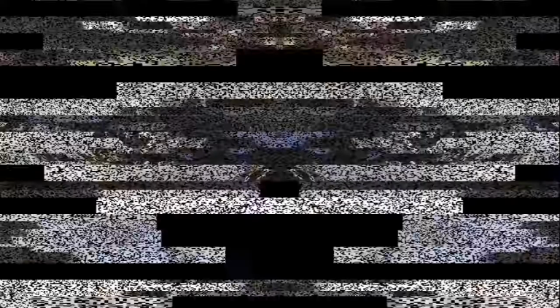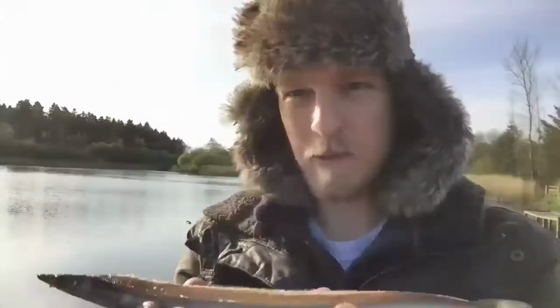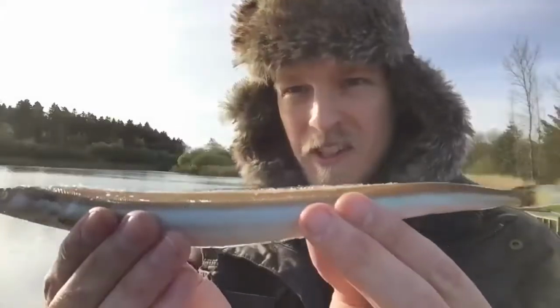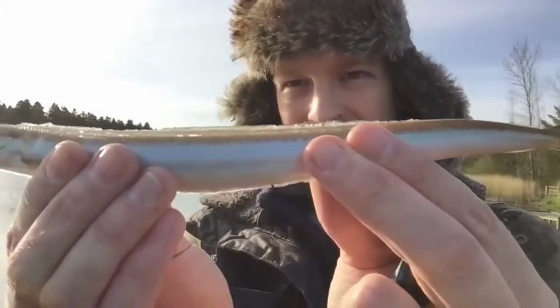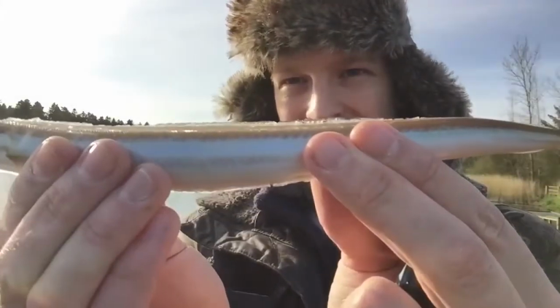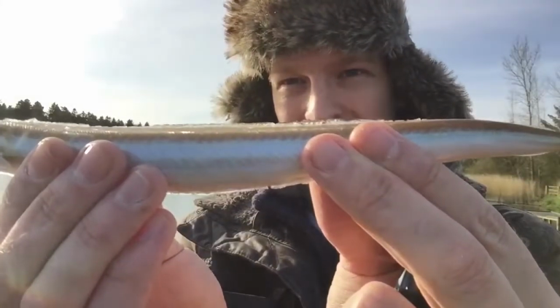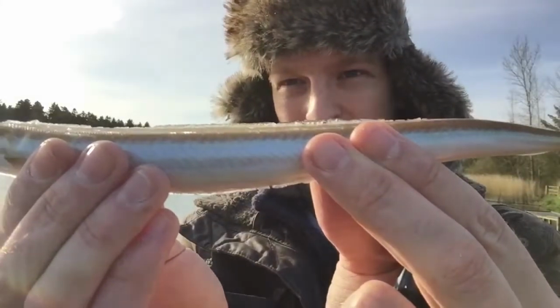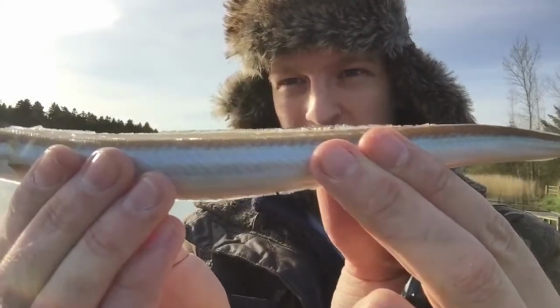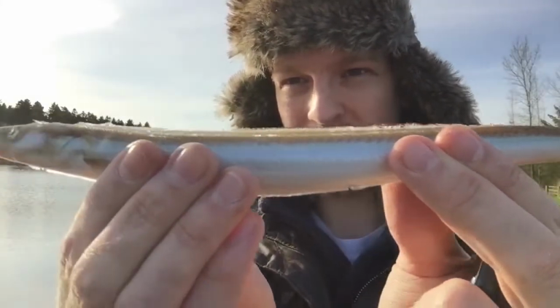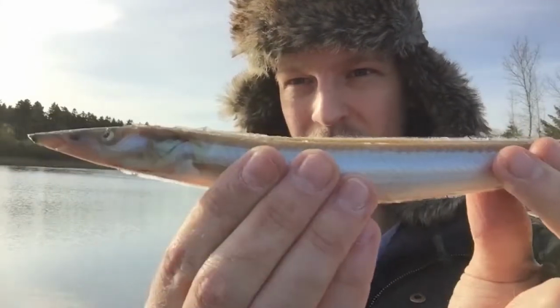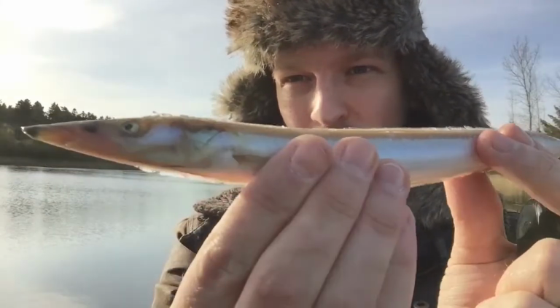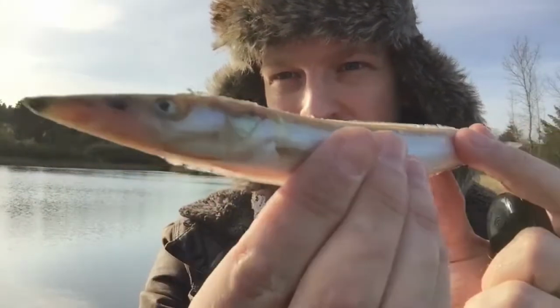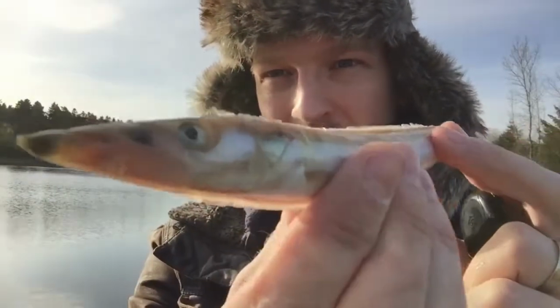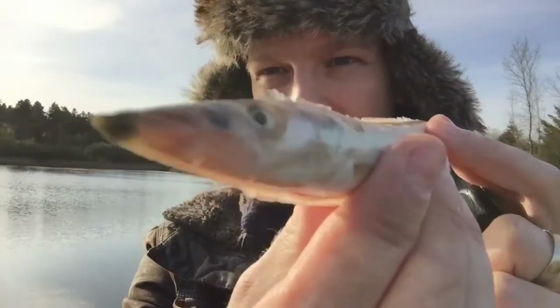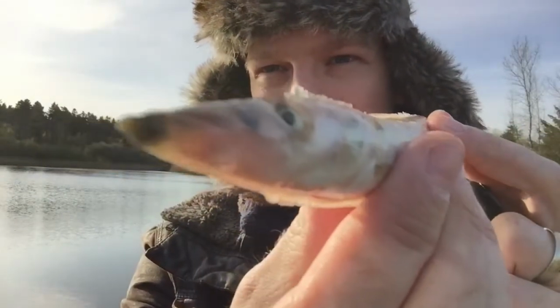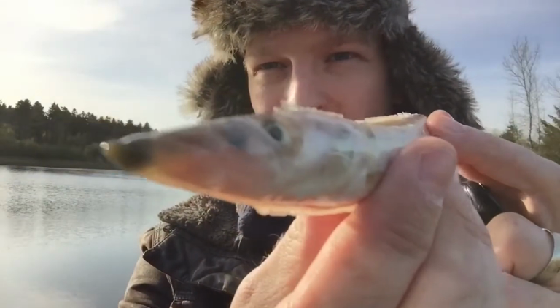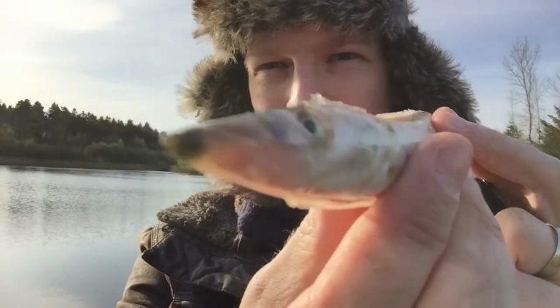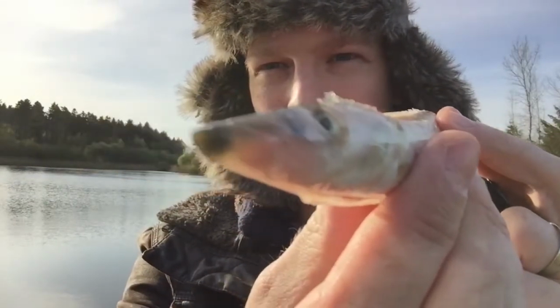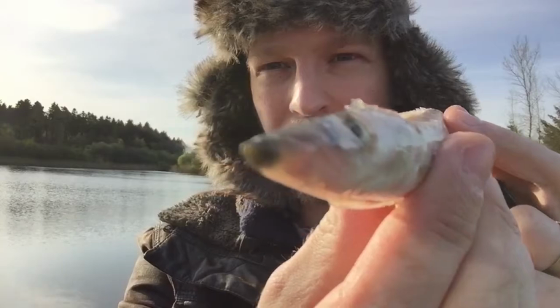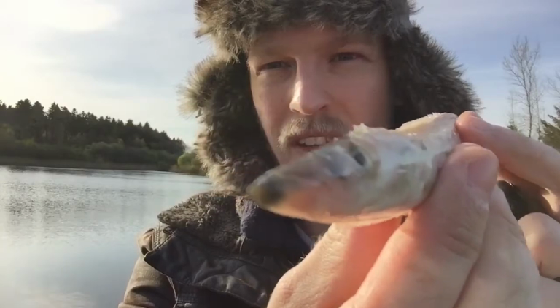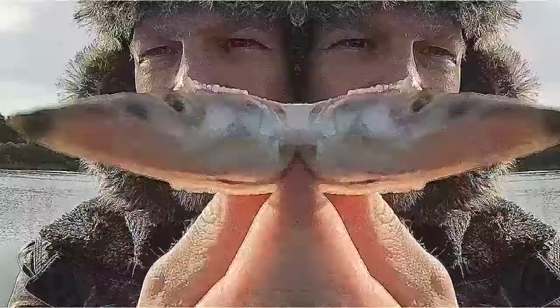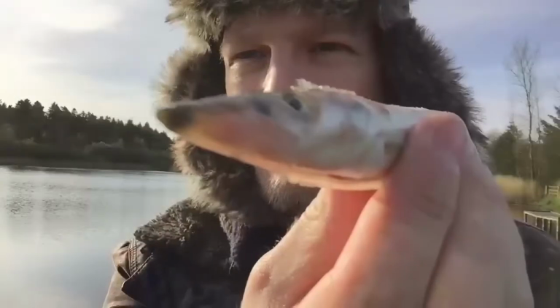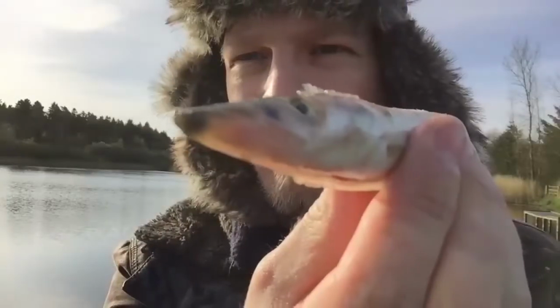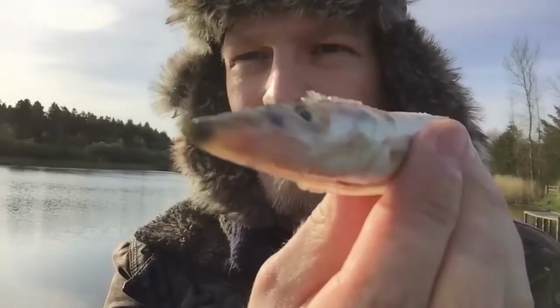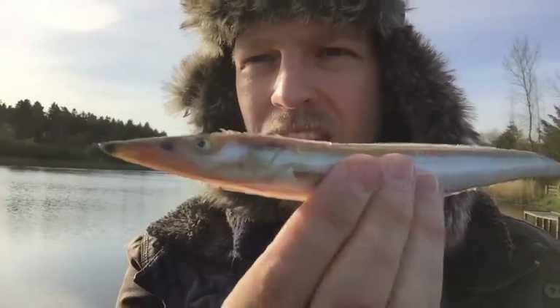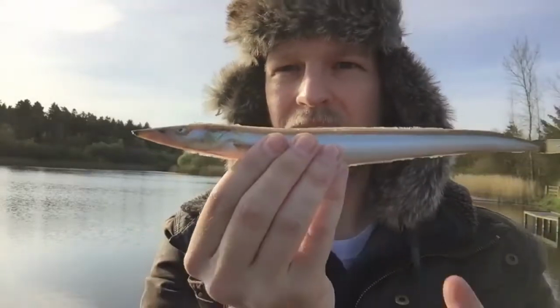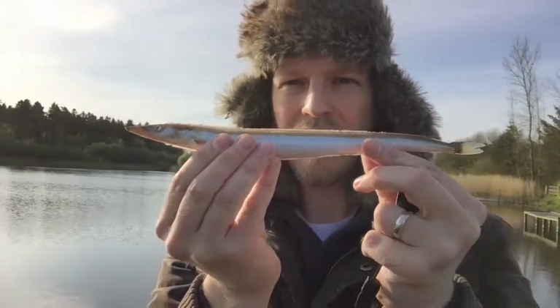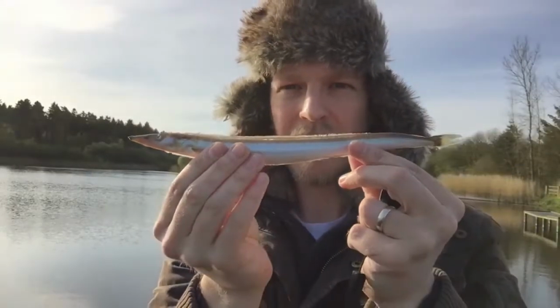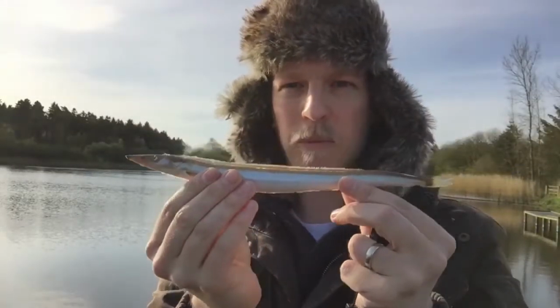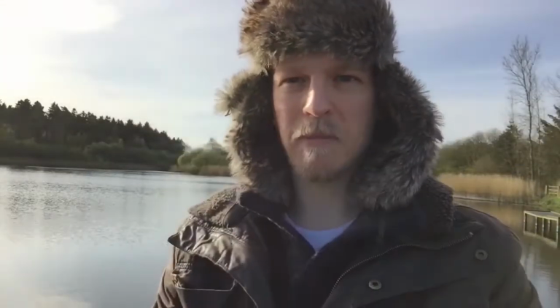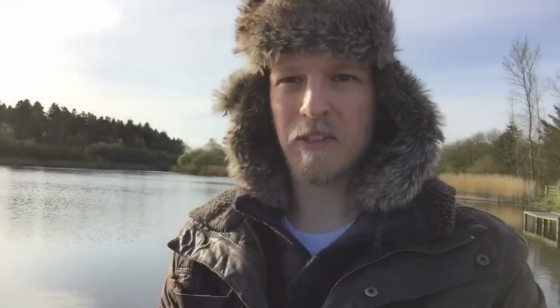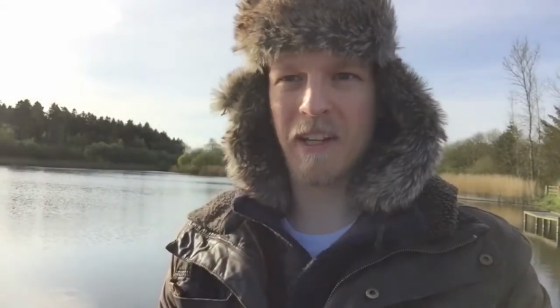I'm using these for bait. This is called a land seal. Check that out. Kind of ugly. Let's hope they get me a nice pike.